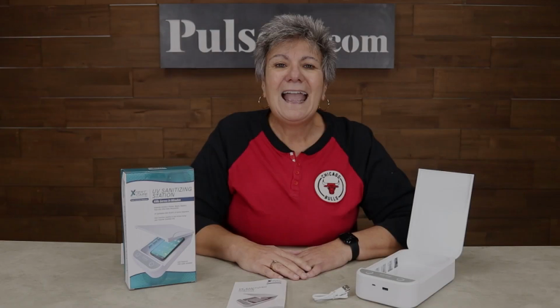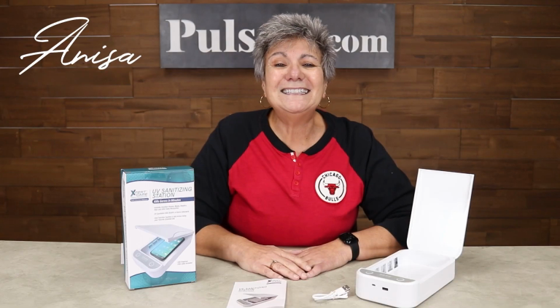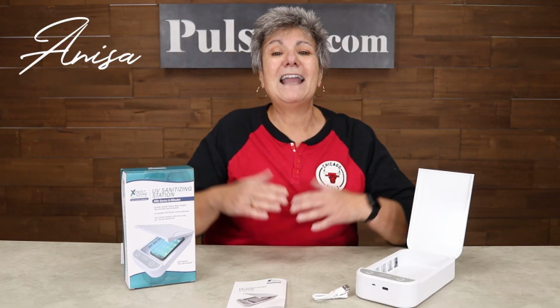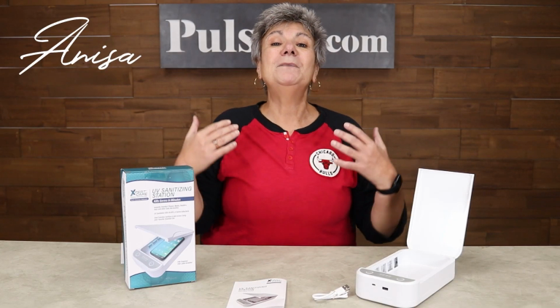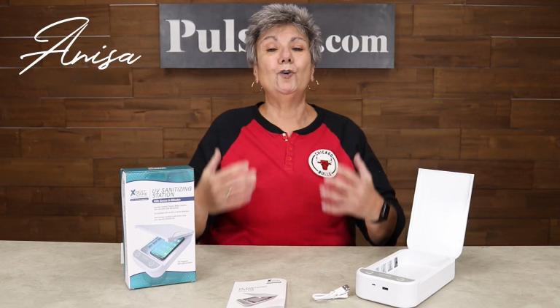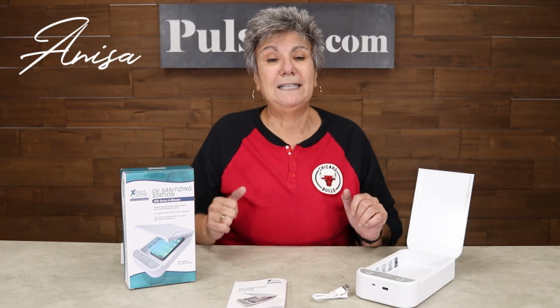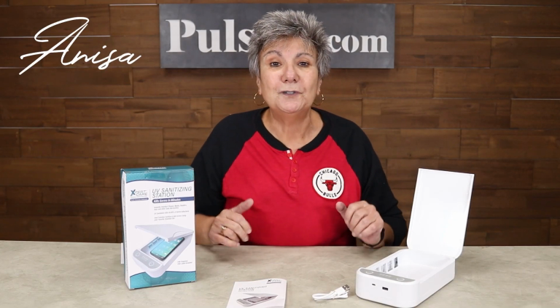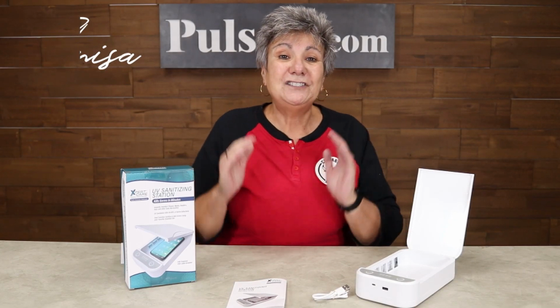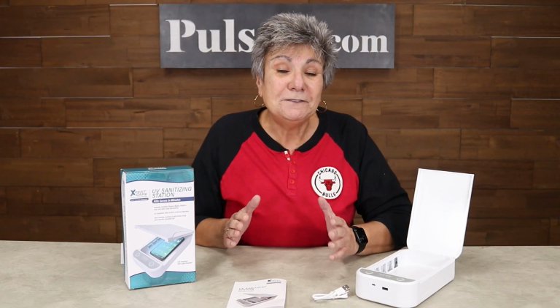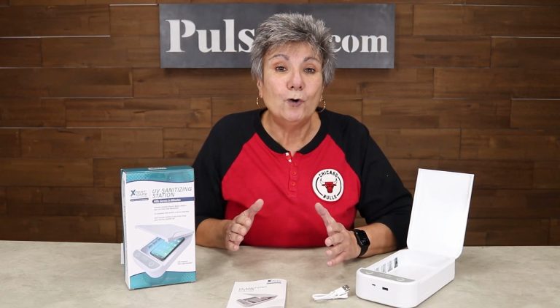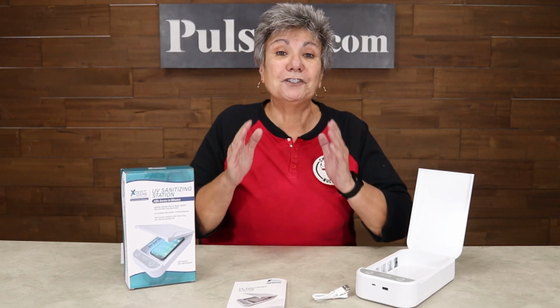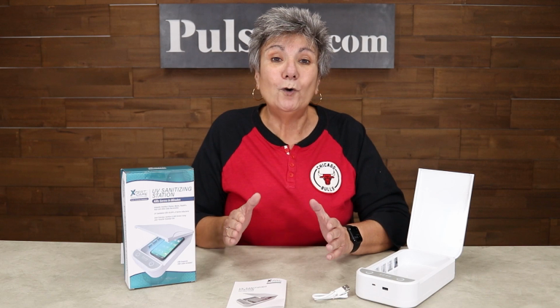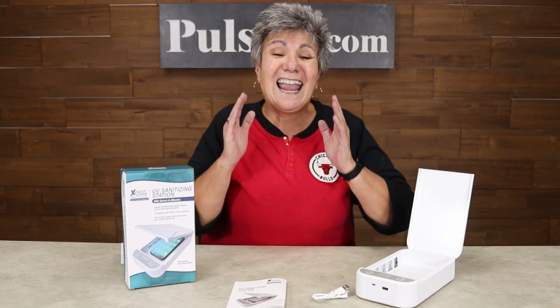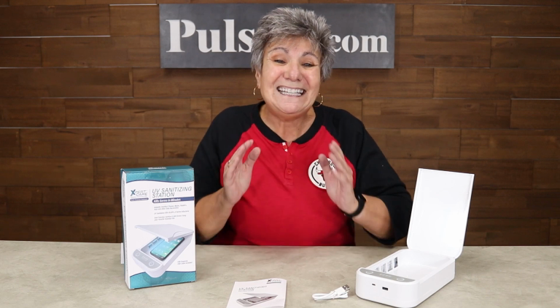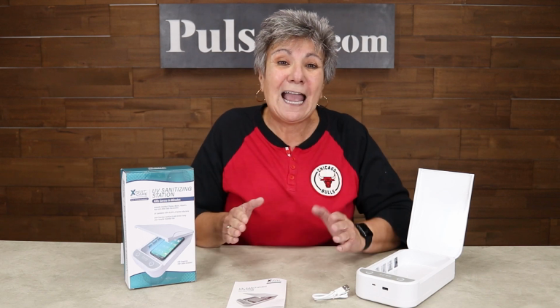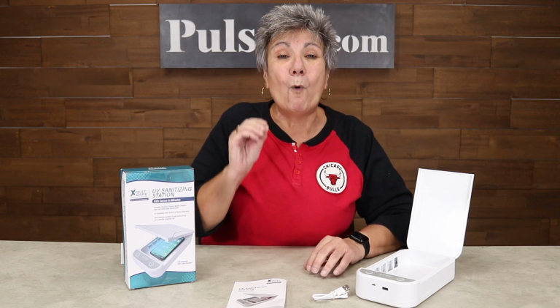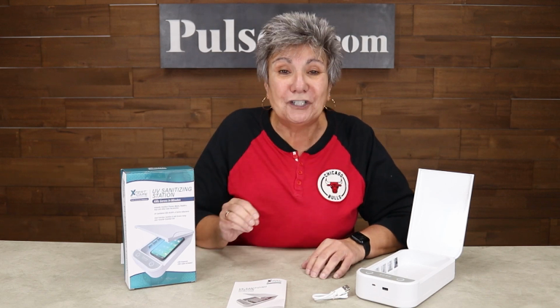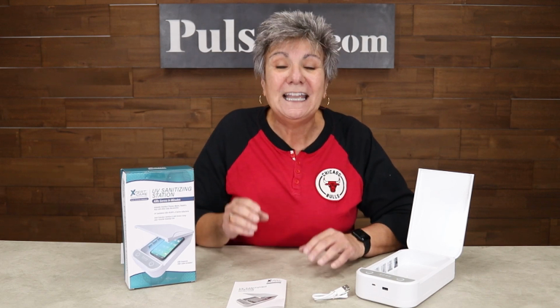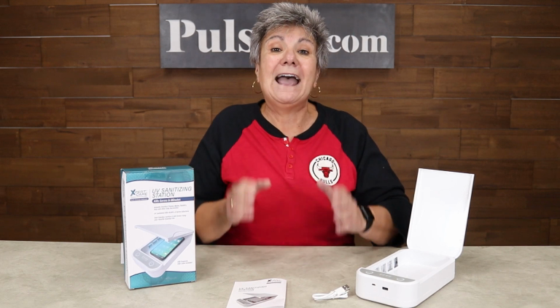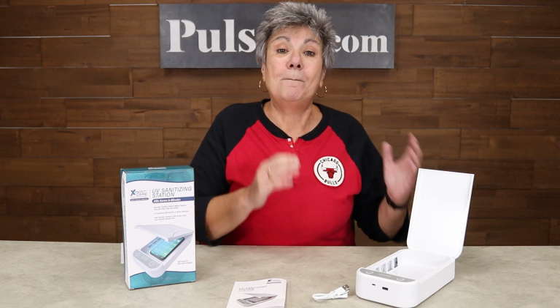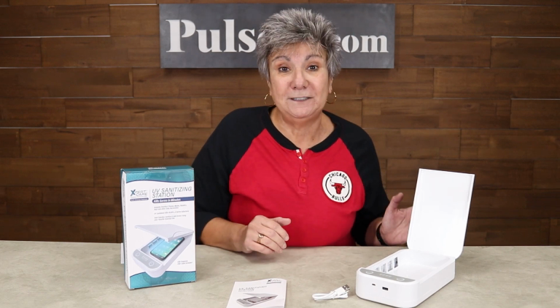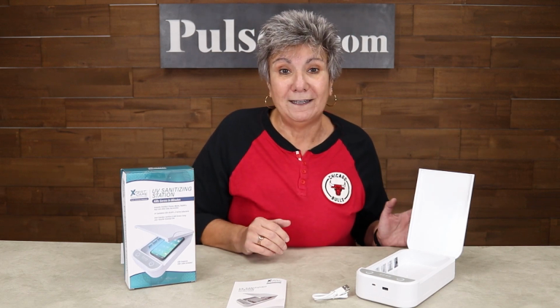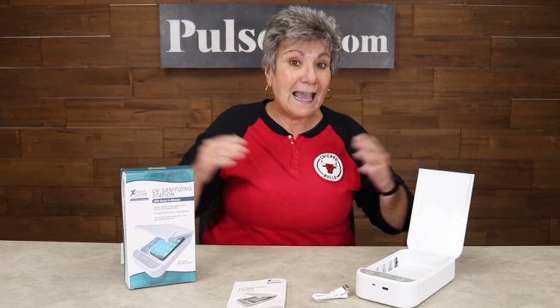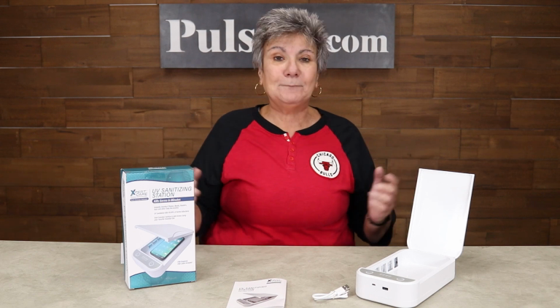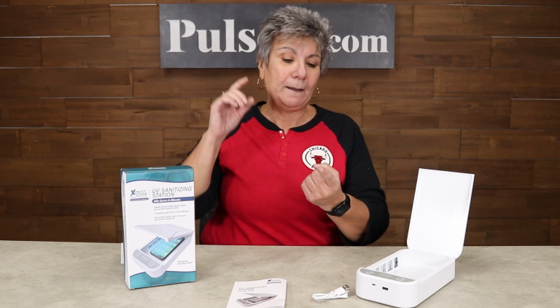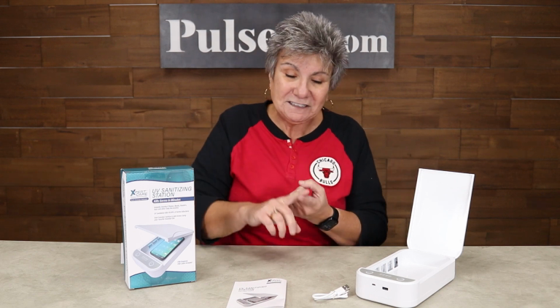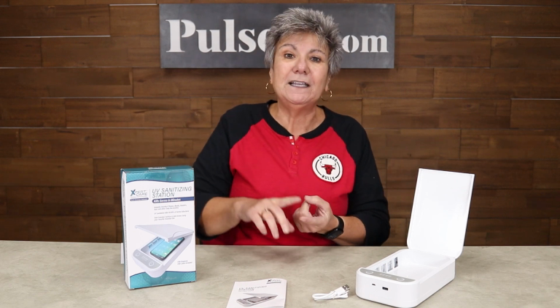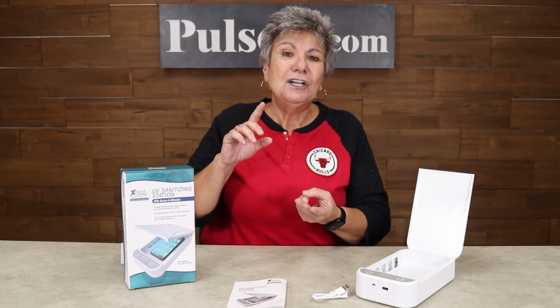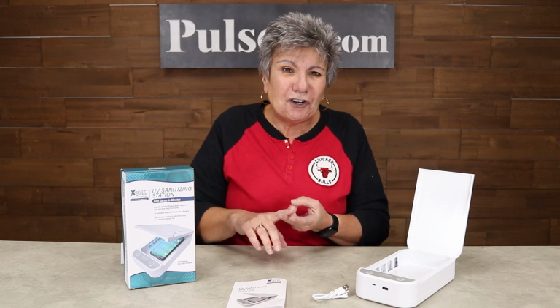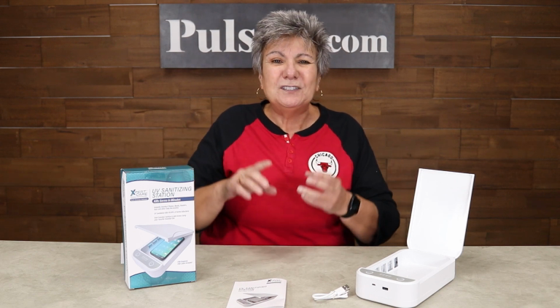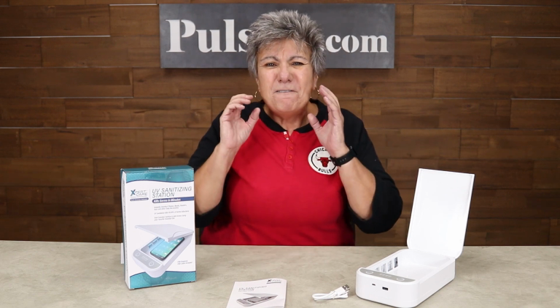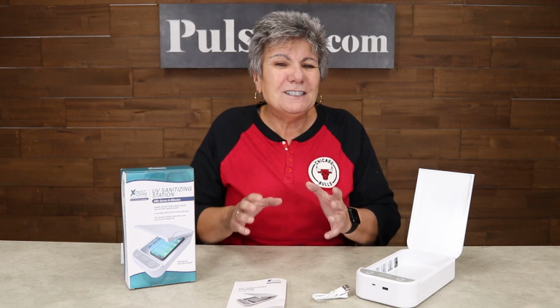Hey it's Anissa and I have something gross to tell you. Studies have shown that your phone is 18 times more dirty than a public toilet. Yes, I'm talking bacteria, germs, viruses.